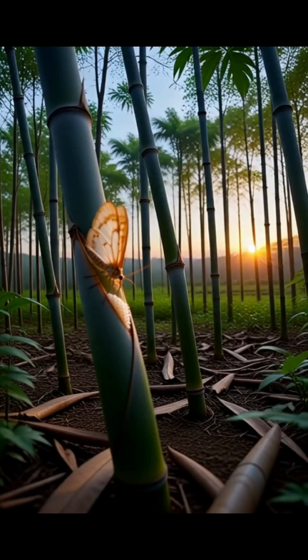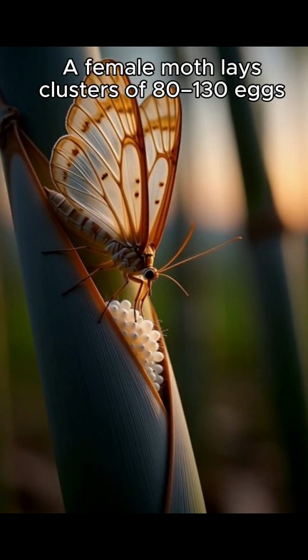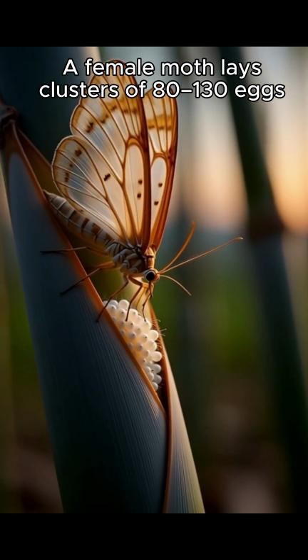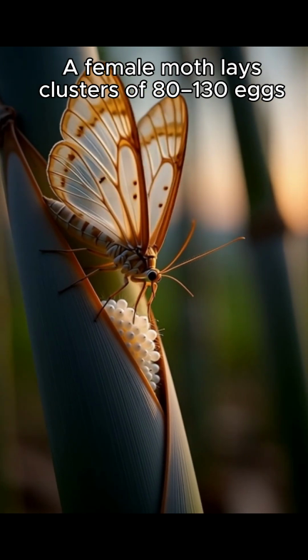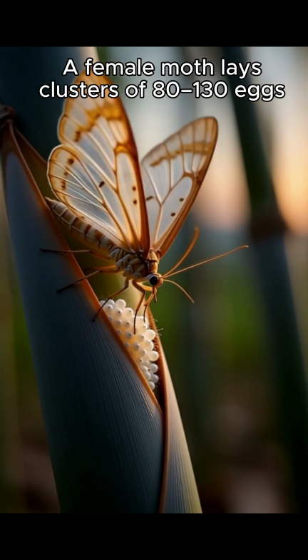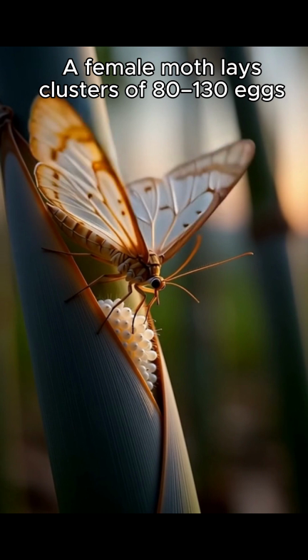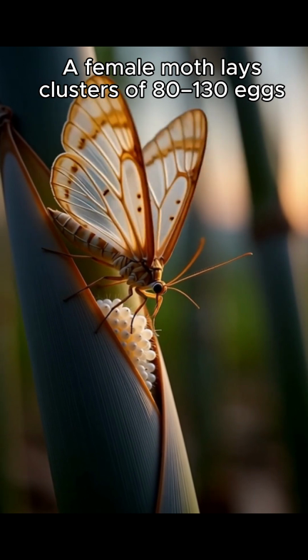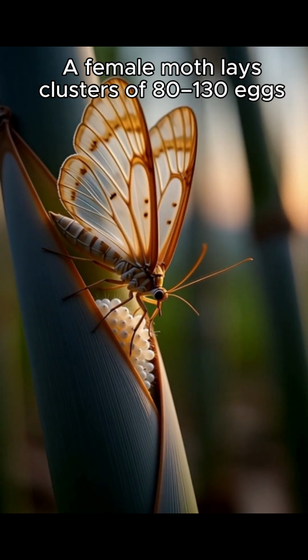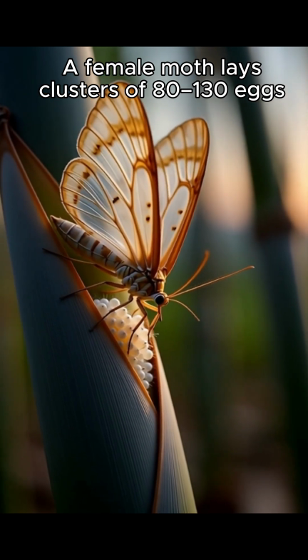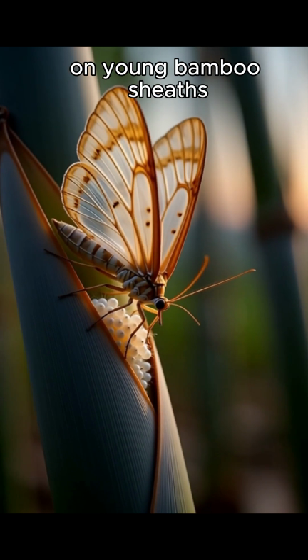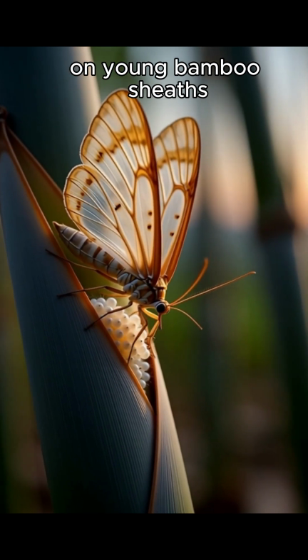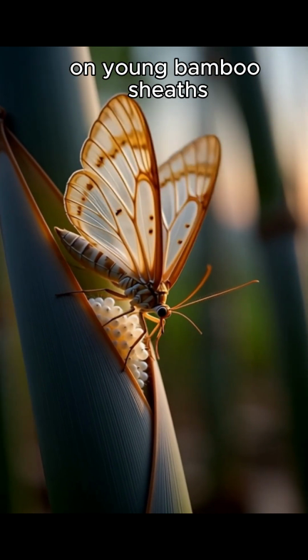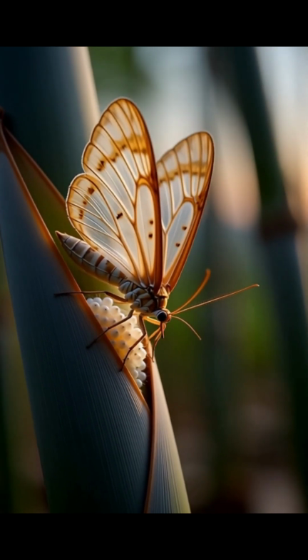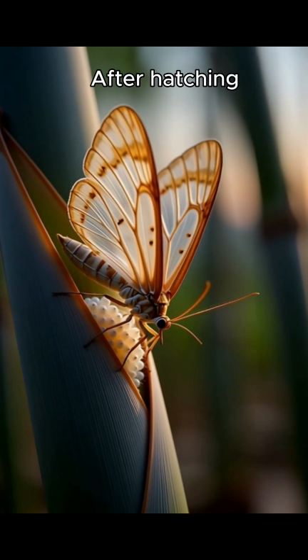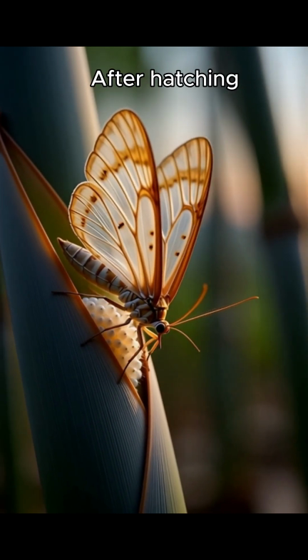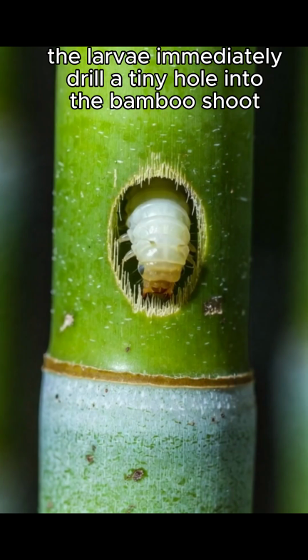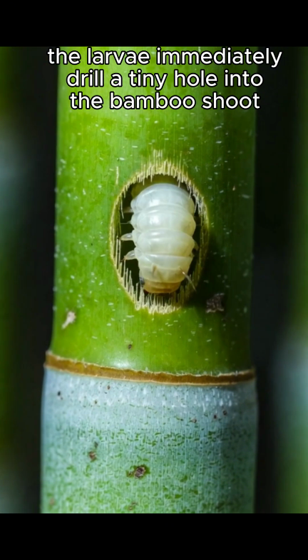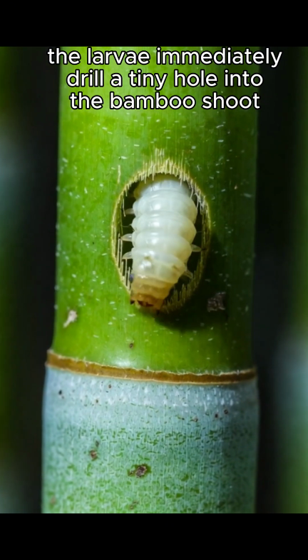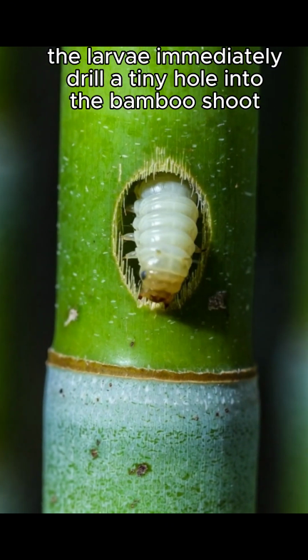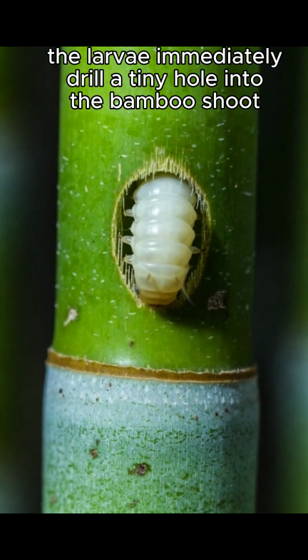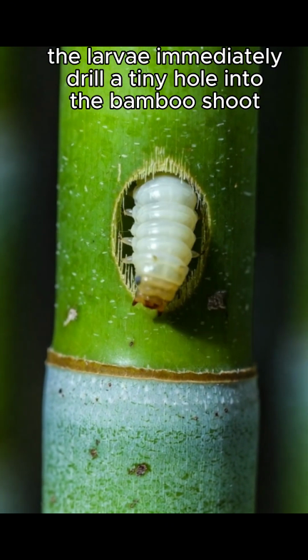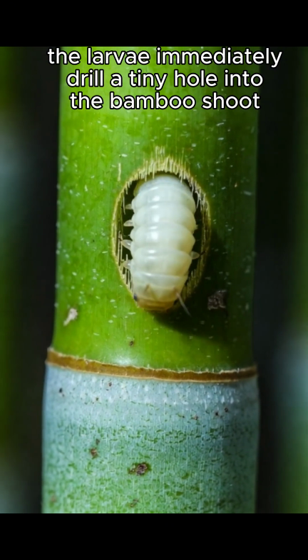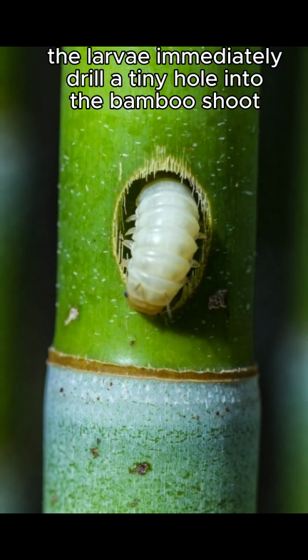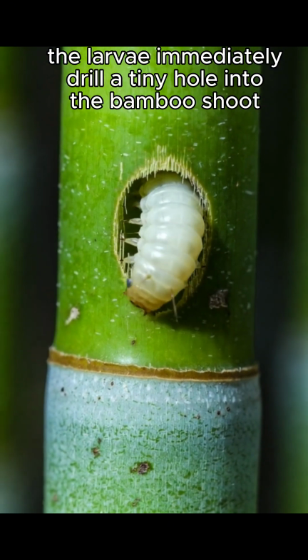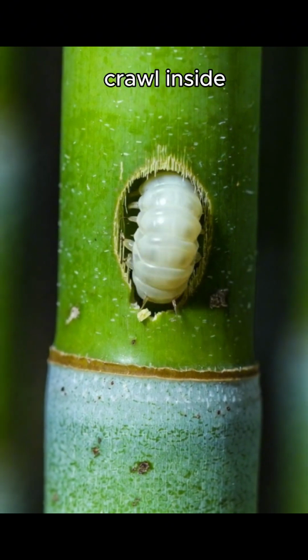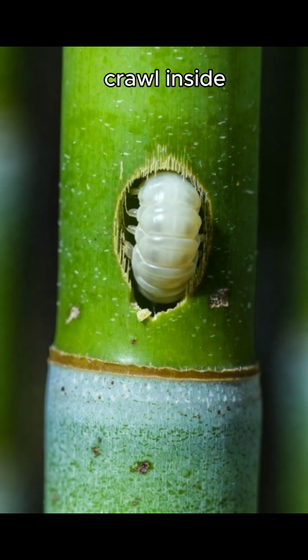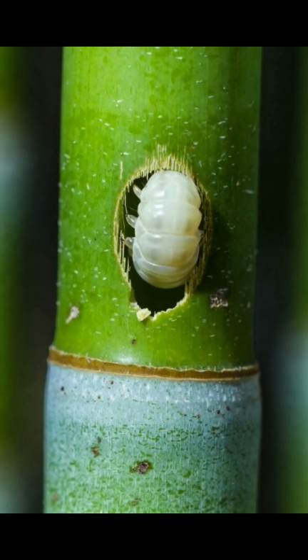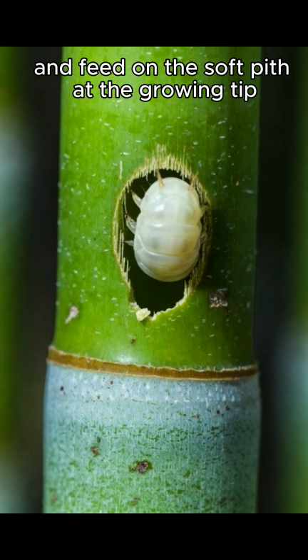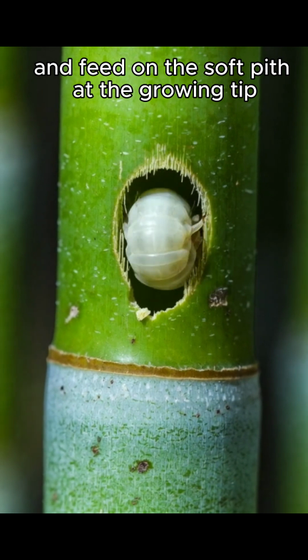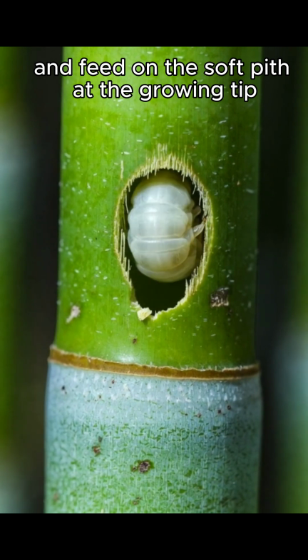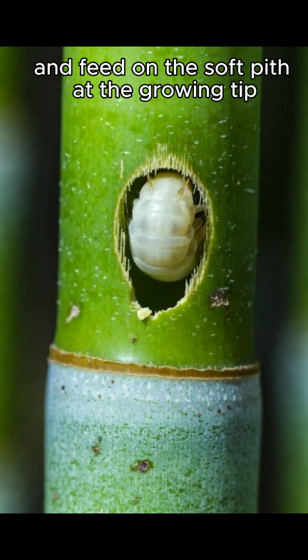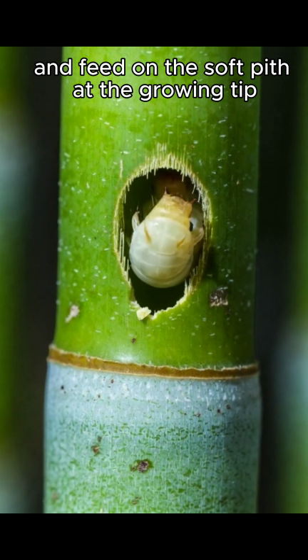A female moth lays clusters of 80 to 130 eggs on young bamboo shoots. After hatching, the larvae immediately drill a tiny hole into the bamboo shoot and crawl inside.